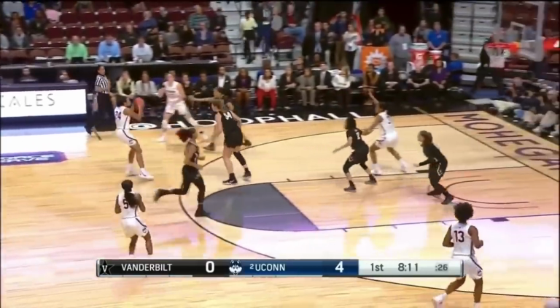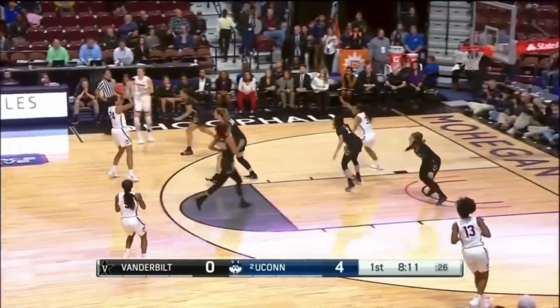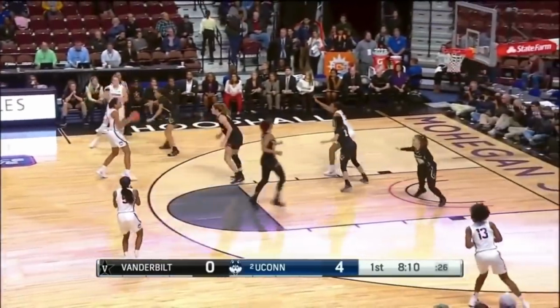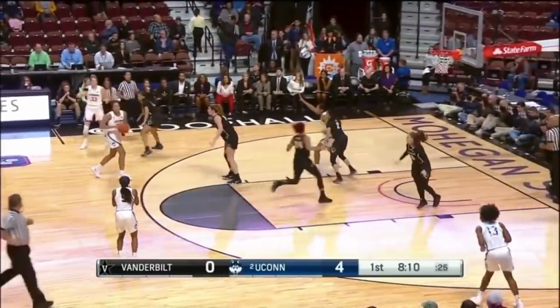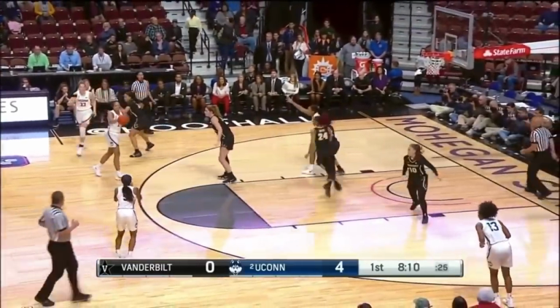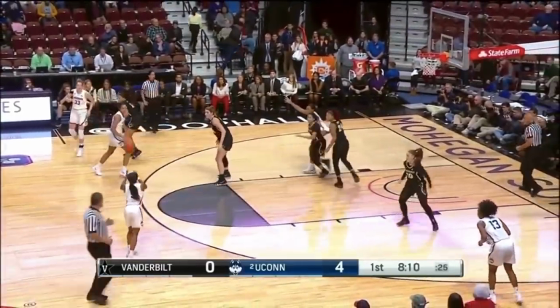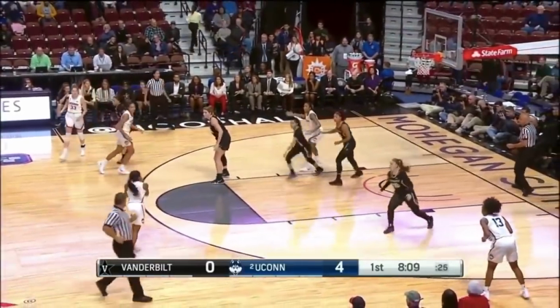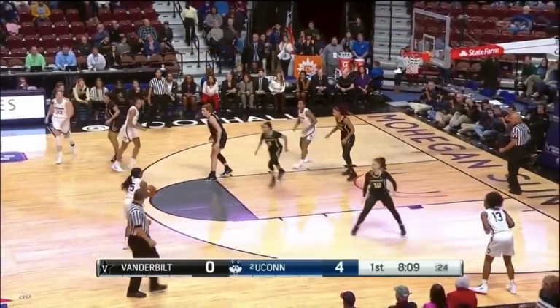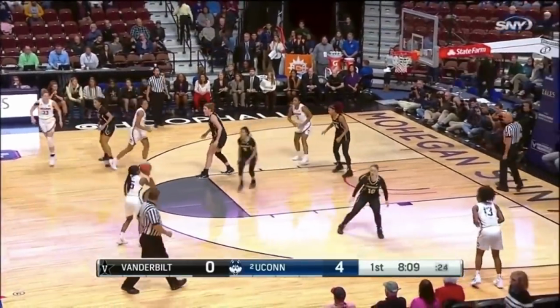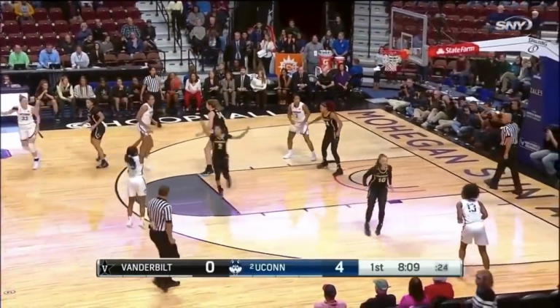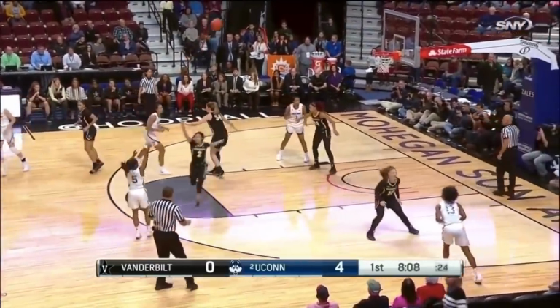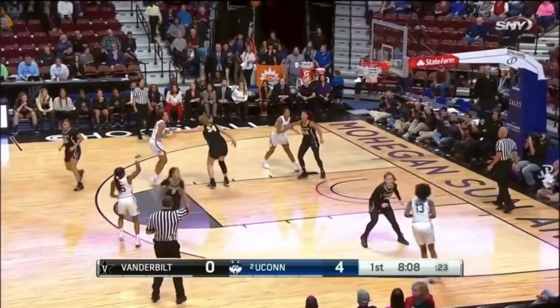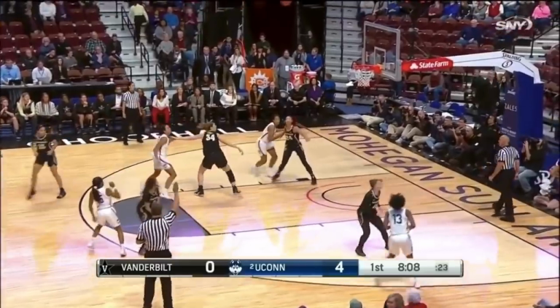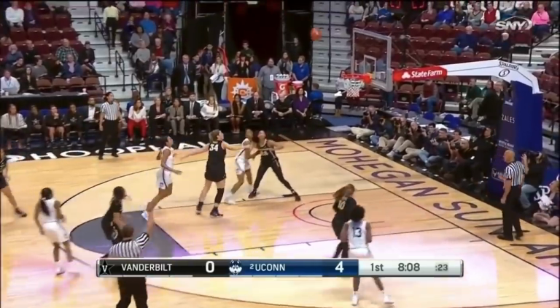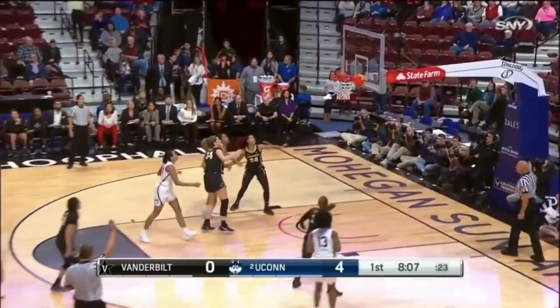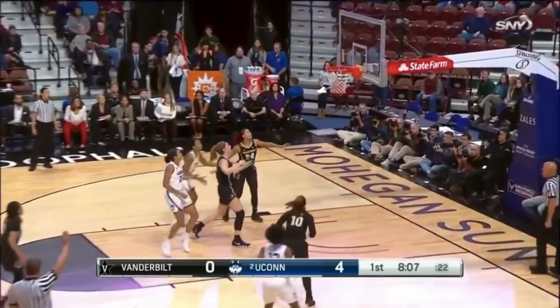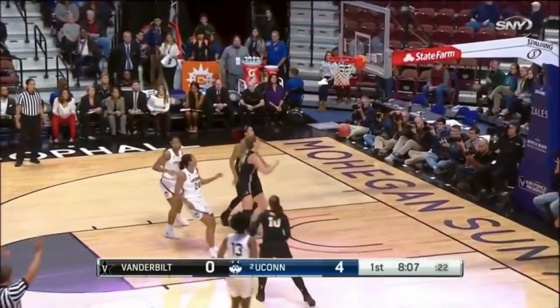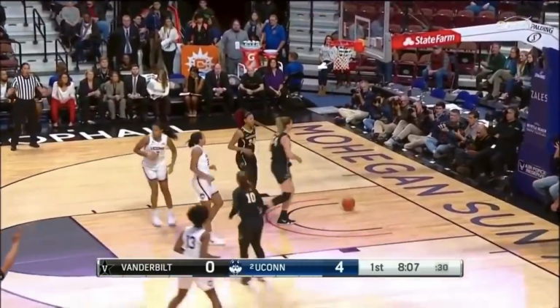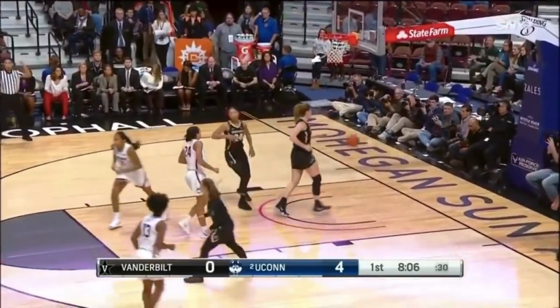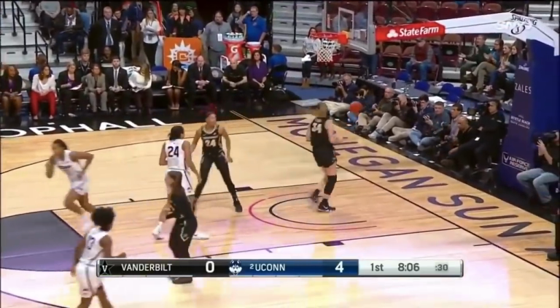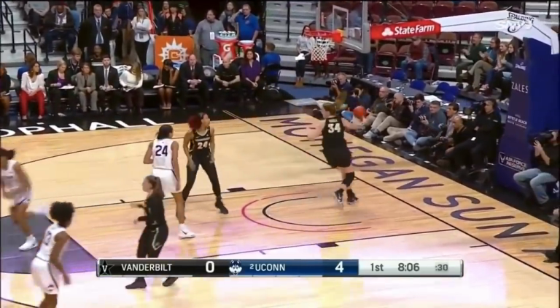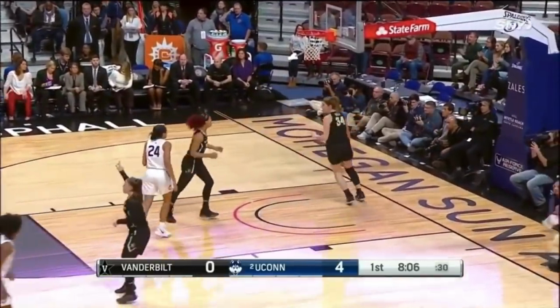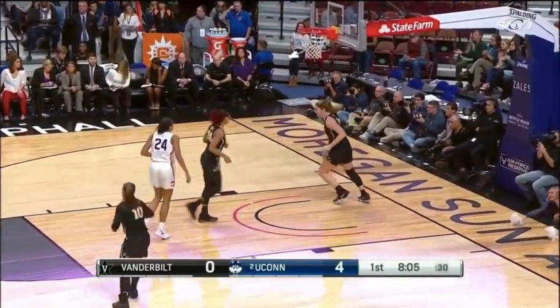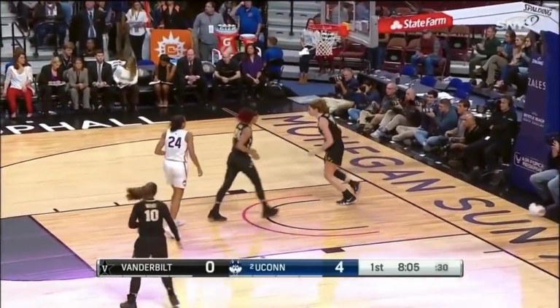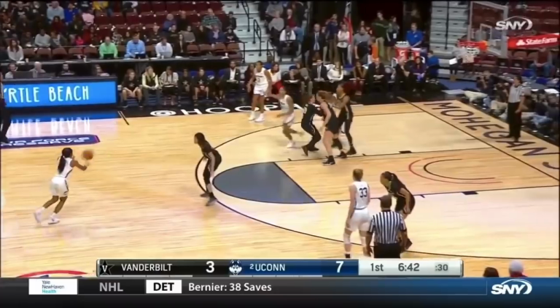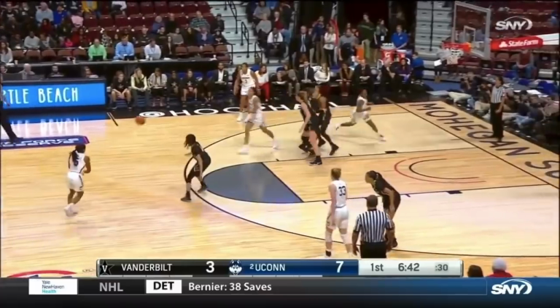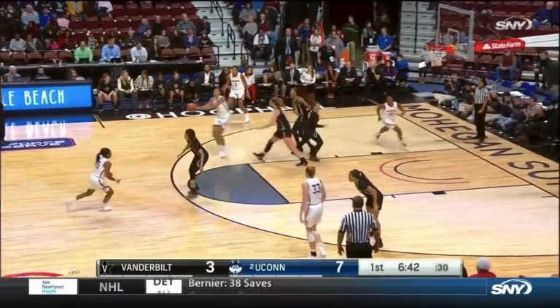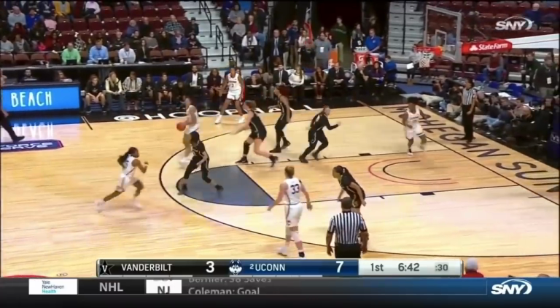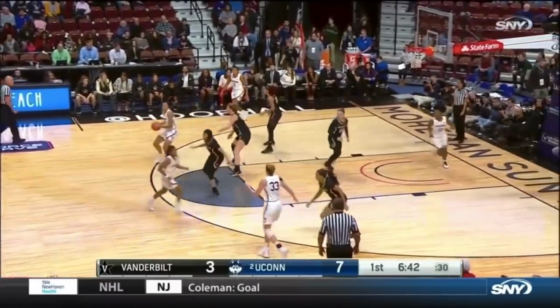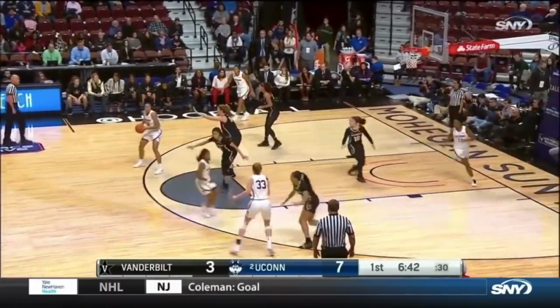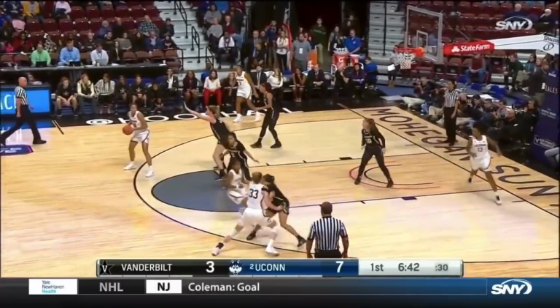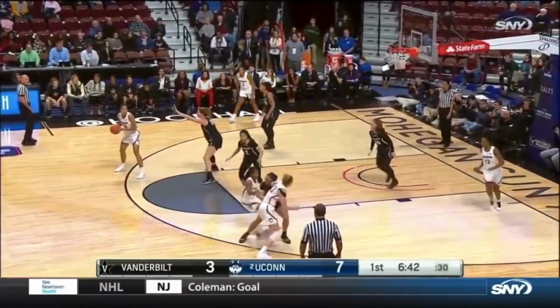Stephanie White told me before the game she wants her team to take quick shots. Open look — Dangerfield for three. Her shoot-around working this morning.